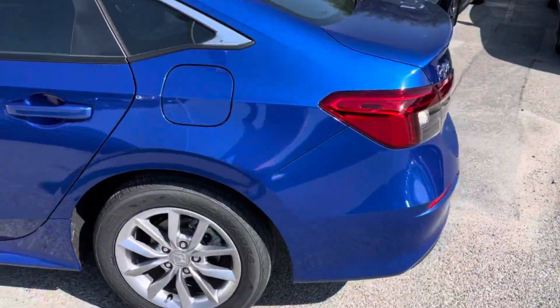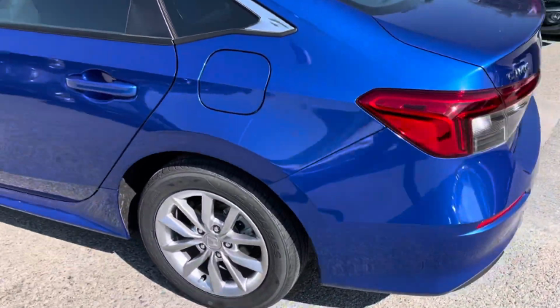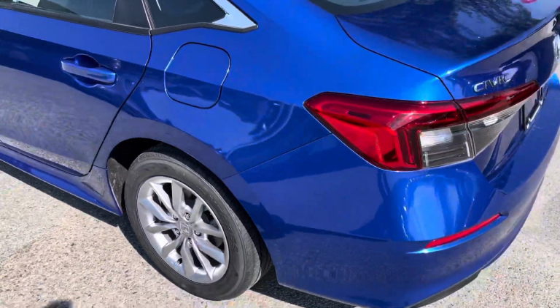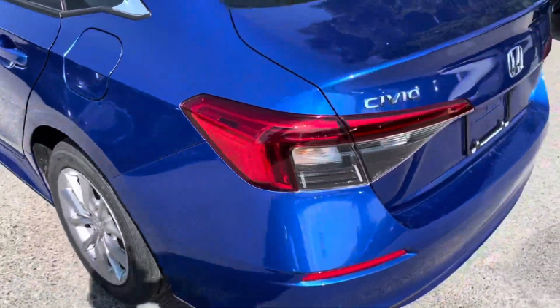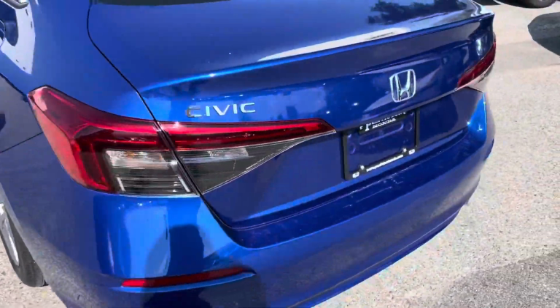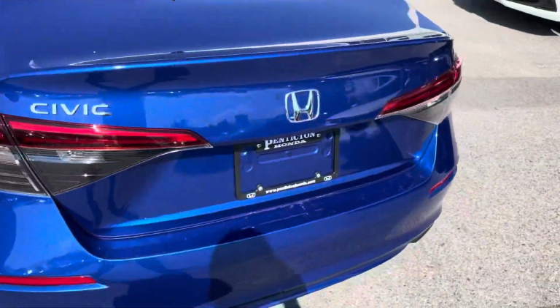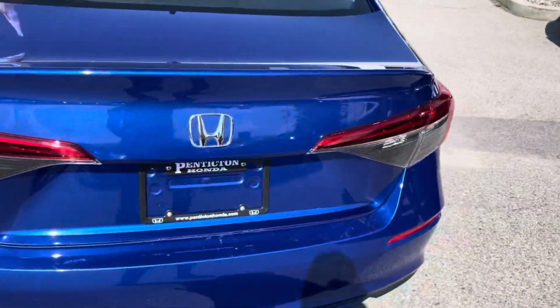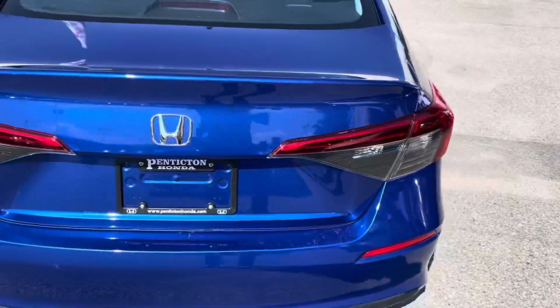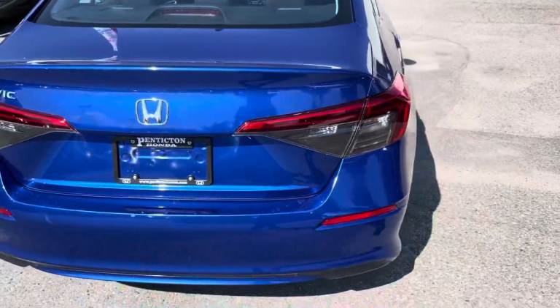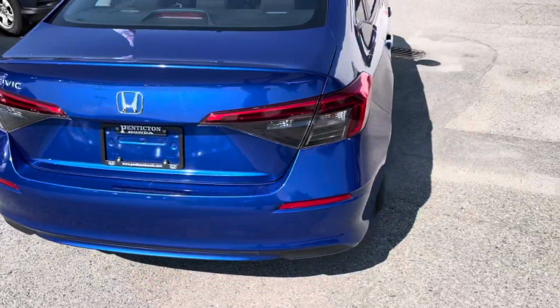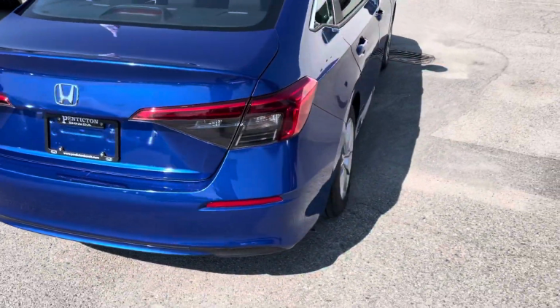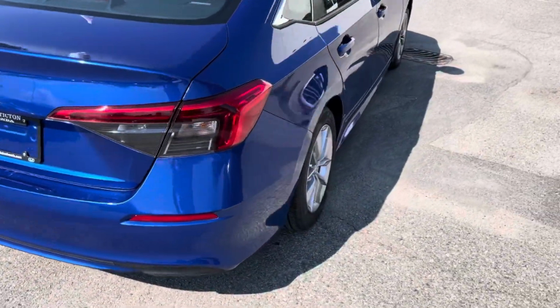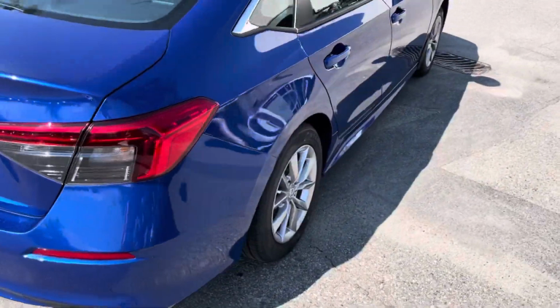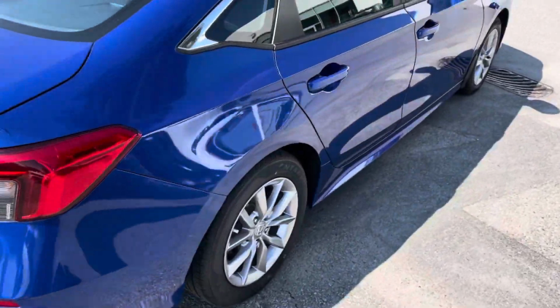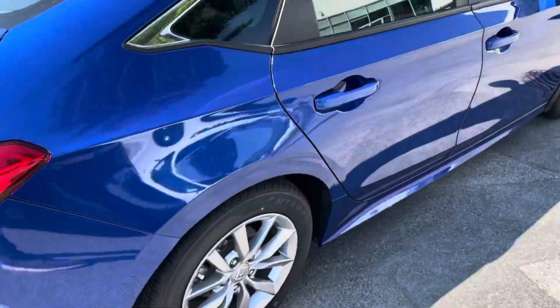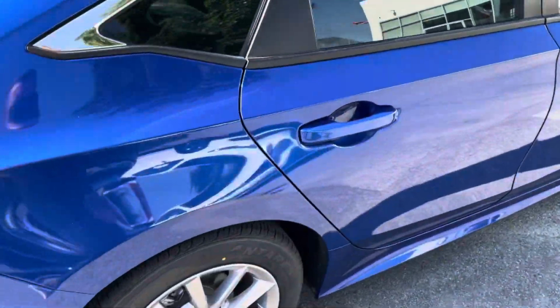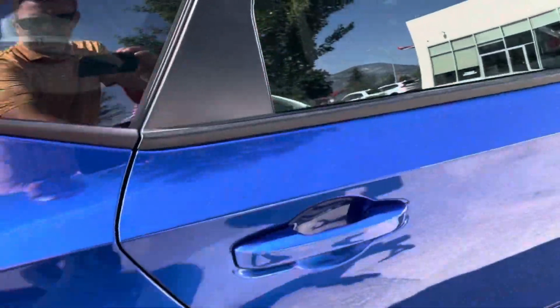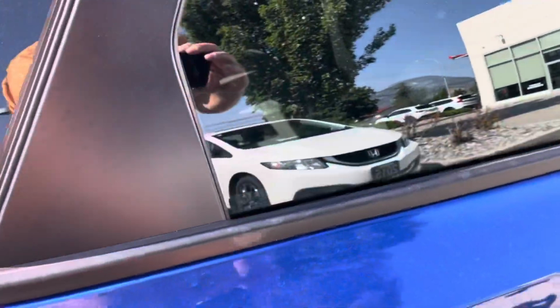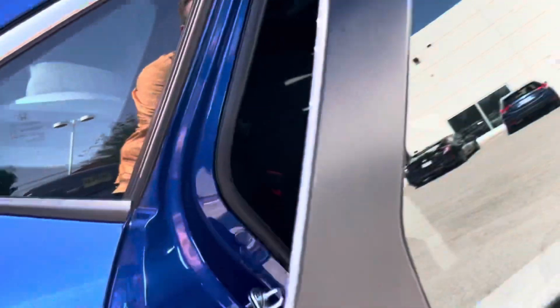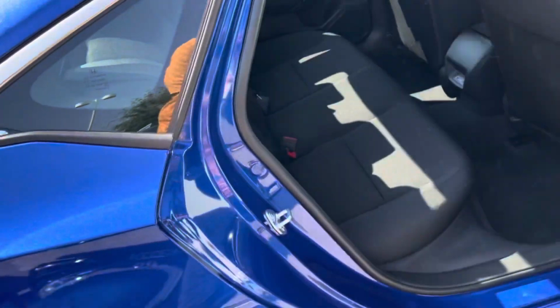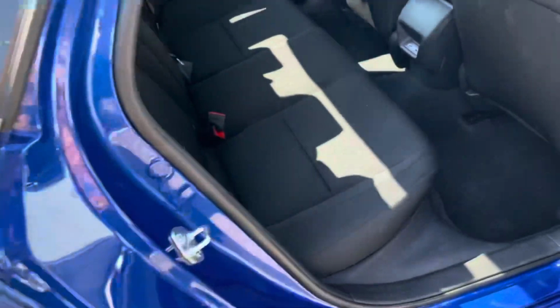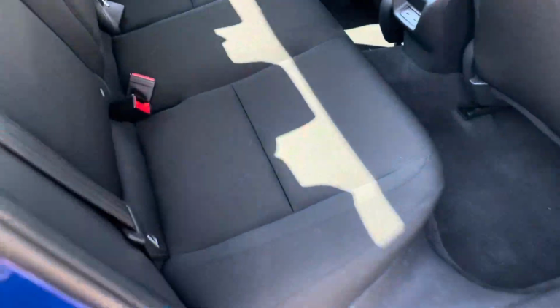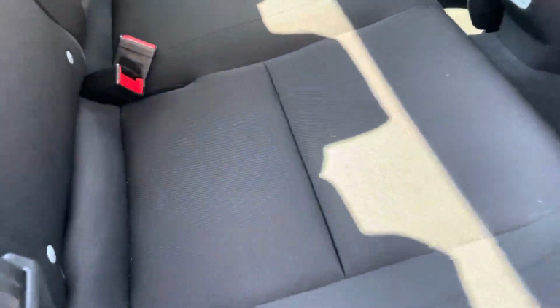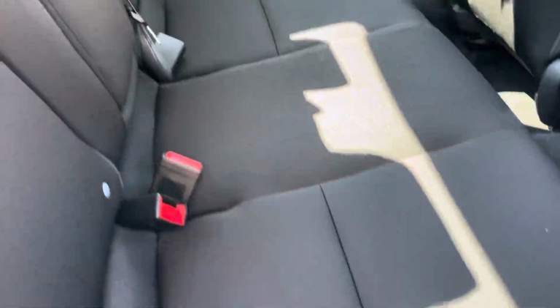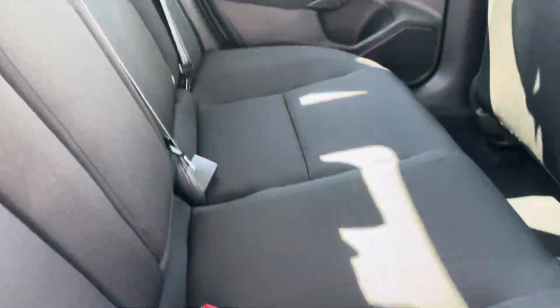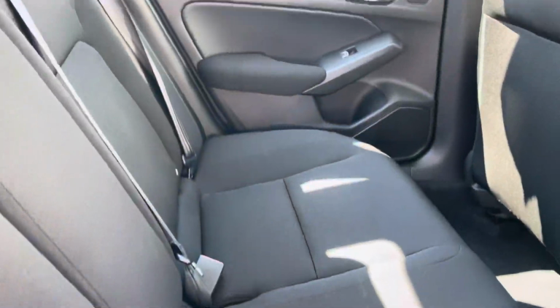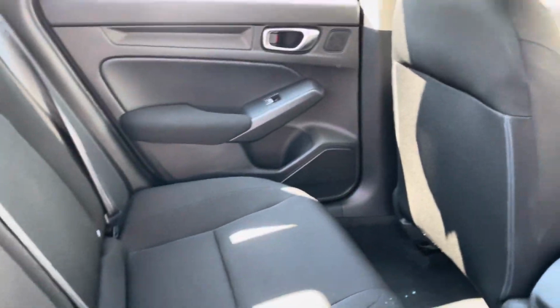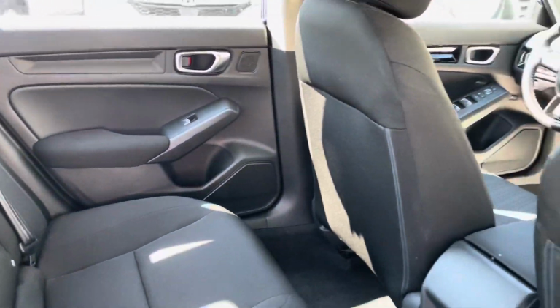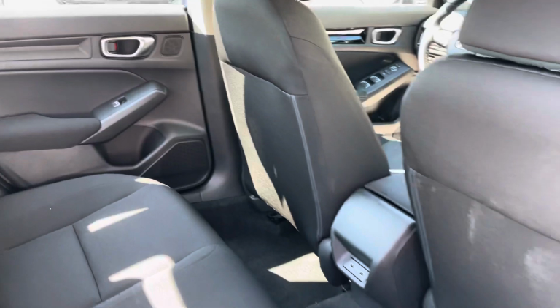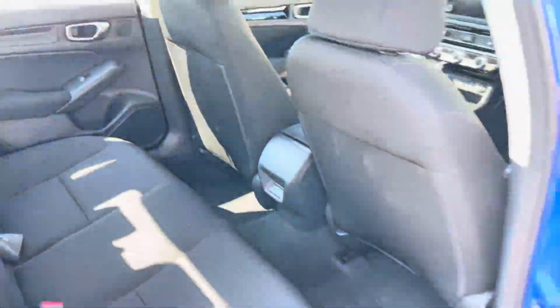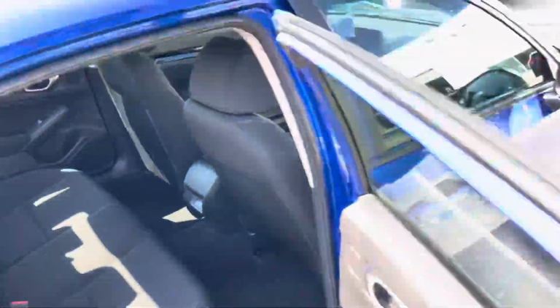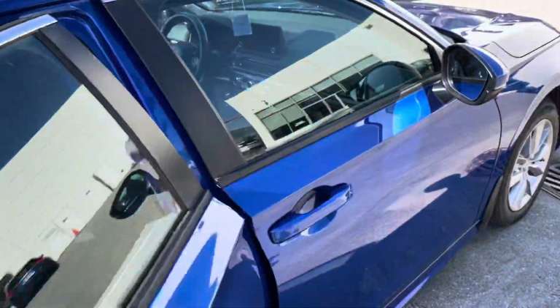Tires are in excellent condition as this vehicle only has about 8,600 kilometers on it. Let's give you a quick shot into the rear seats — very clean car.